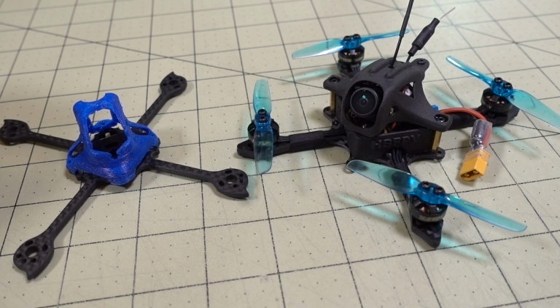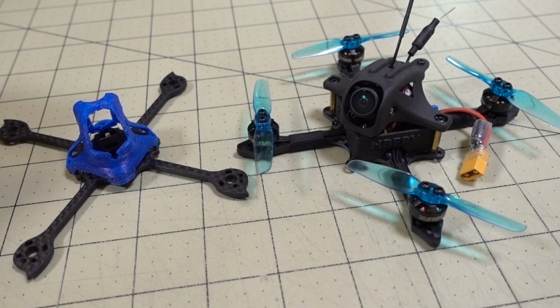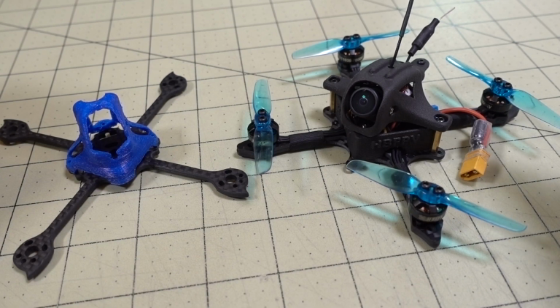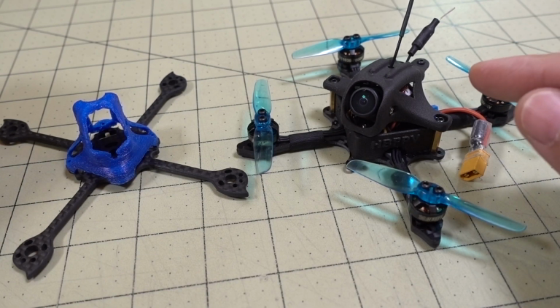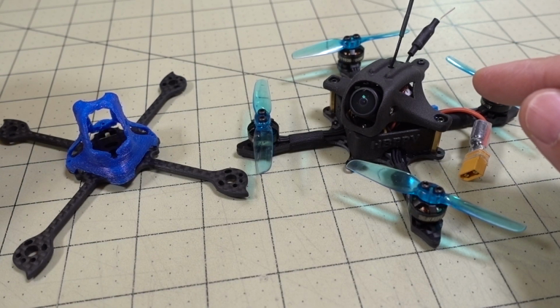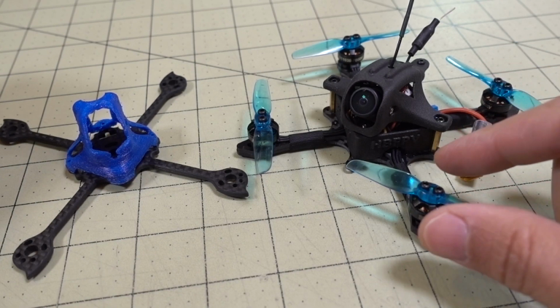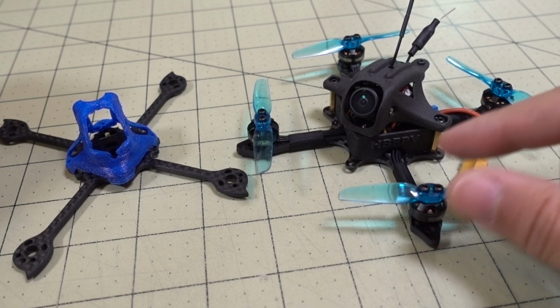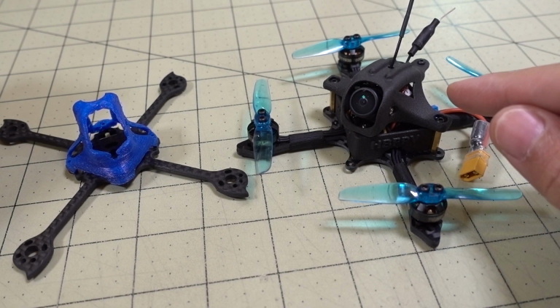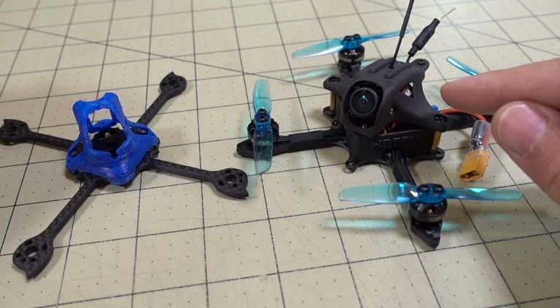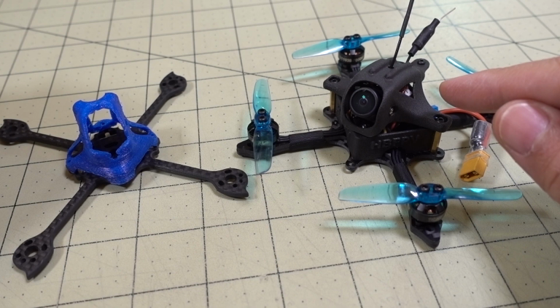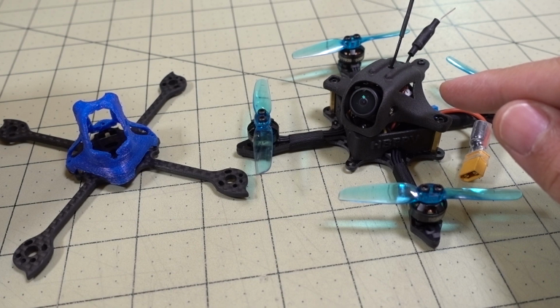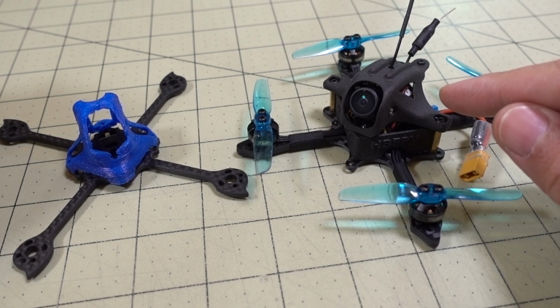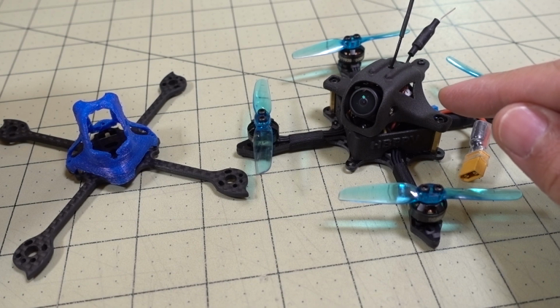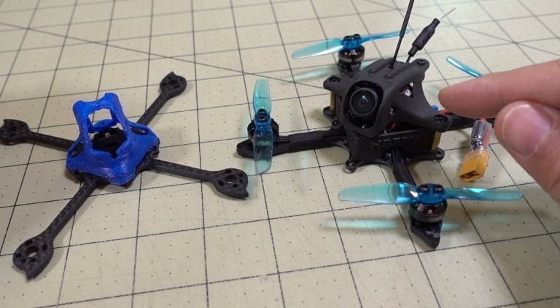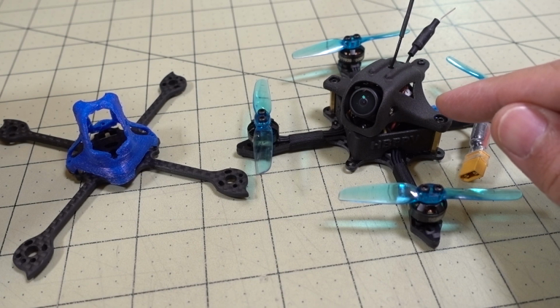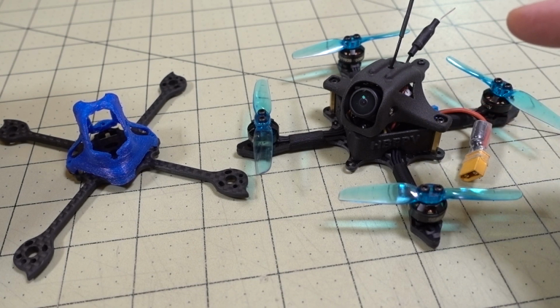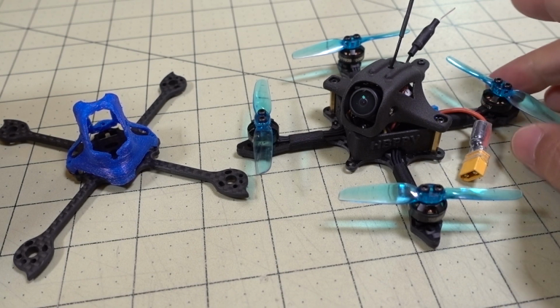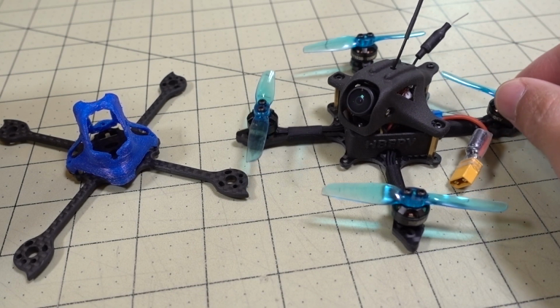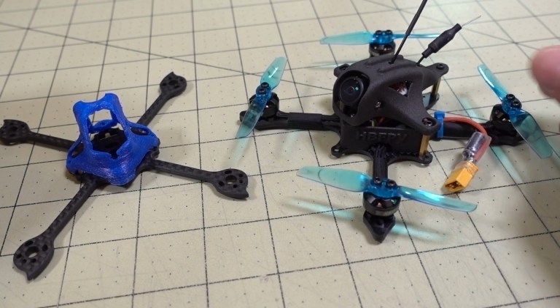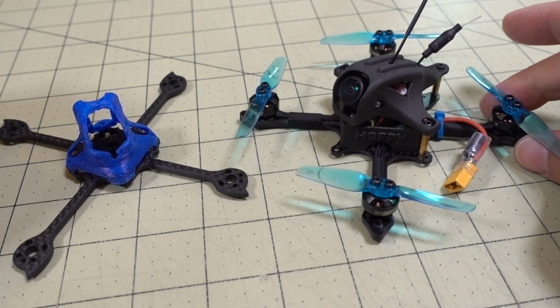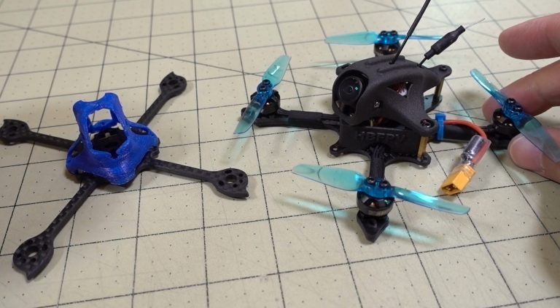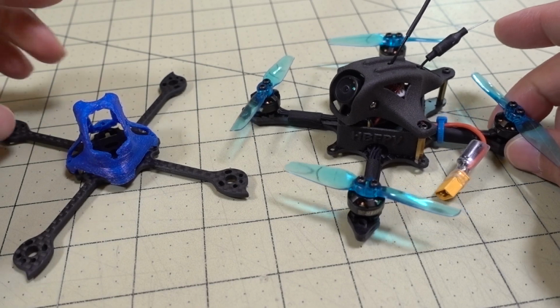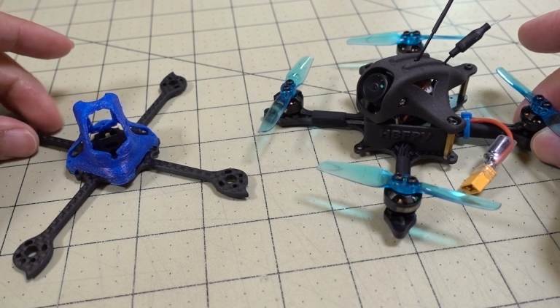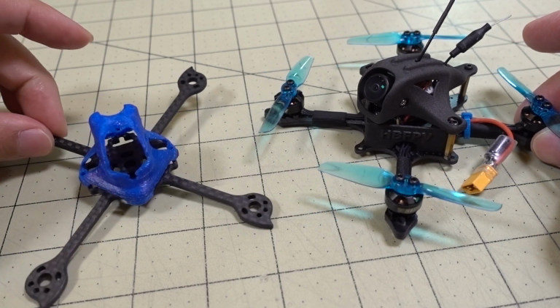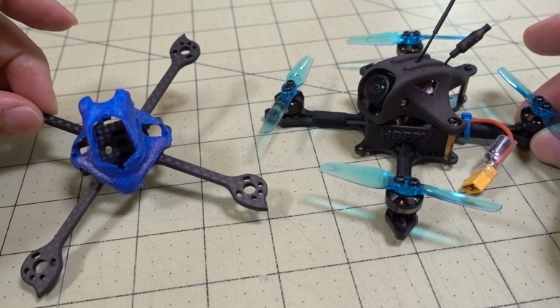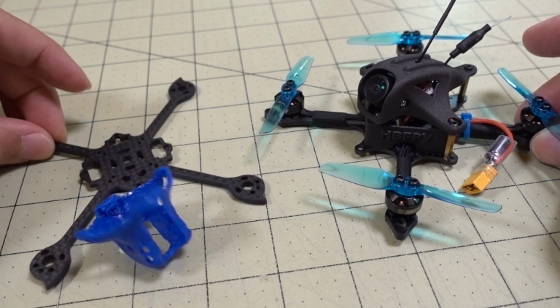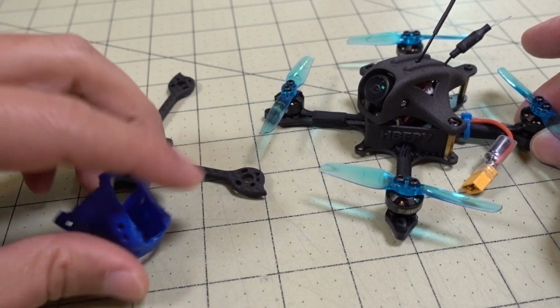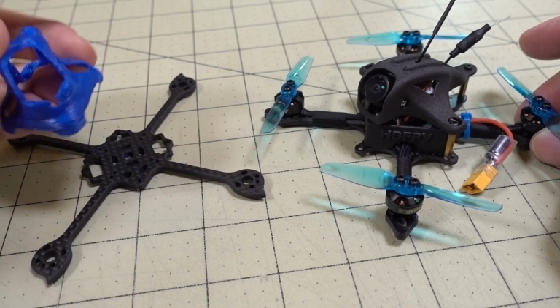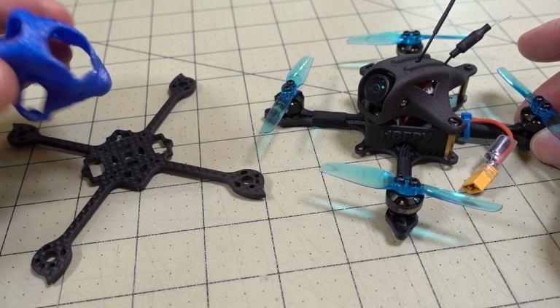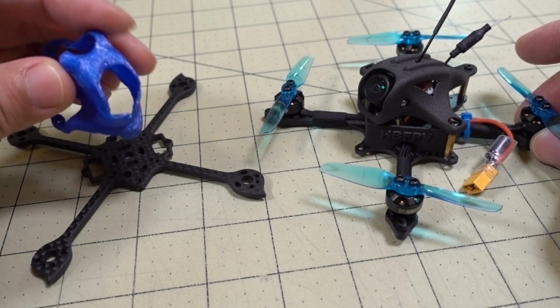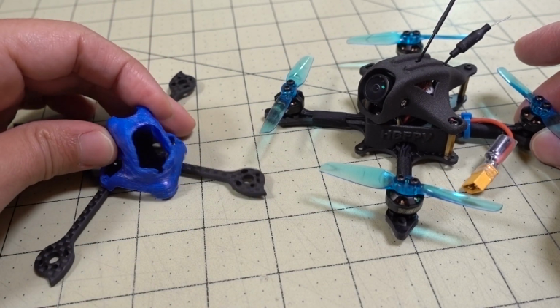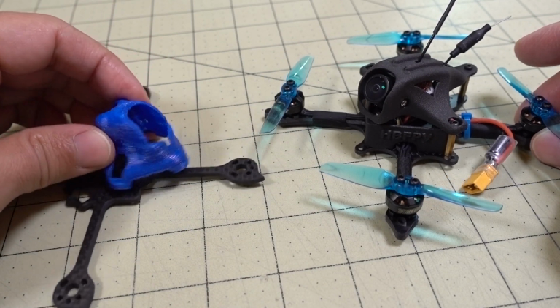In this video we're going to transfer all the parts from this guy here. This is the HP FPV FF65 - I did a review video on this one a while back. And I'm going to move it over to this old frame here, this frame and this canopy. This is going to be lighter.